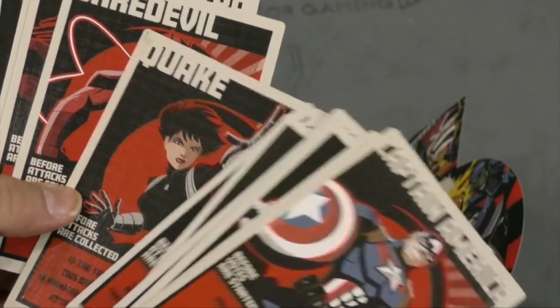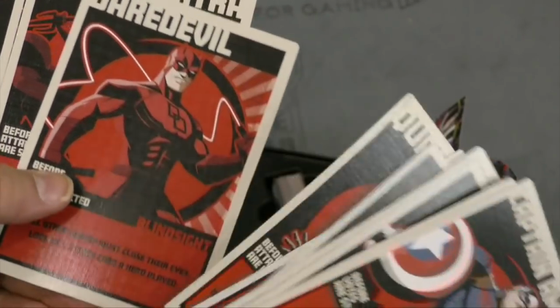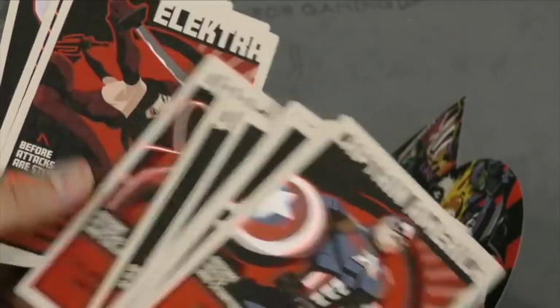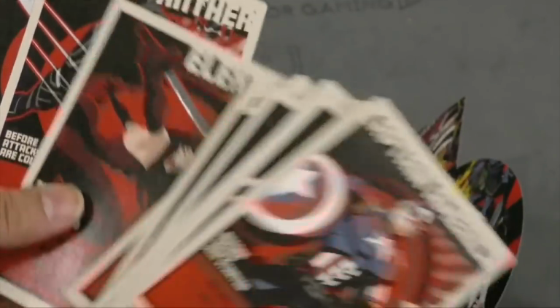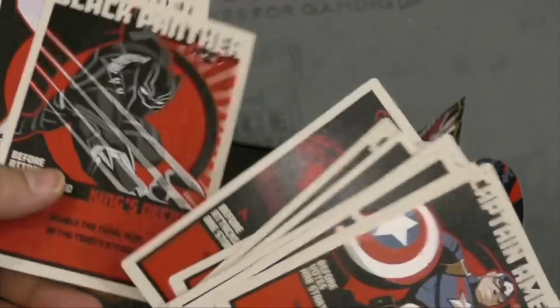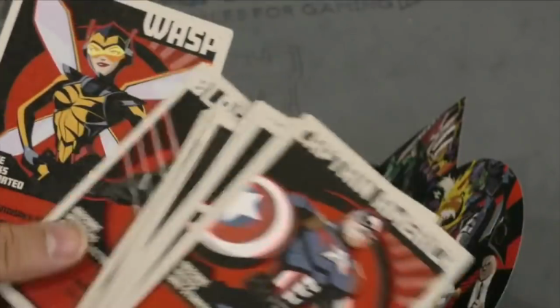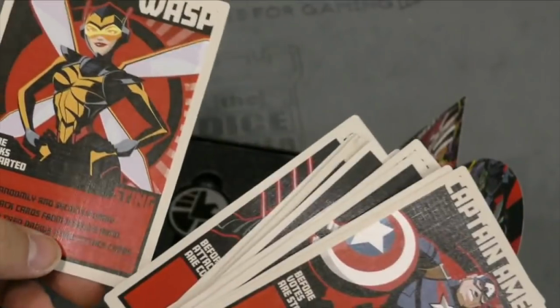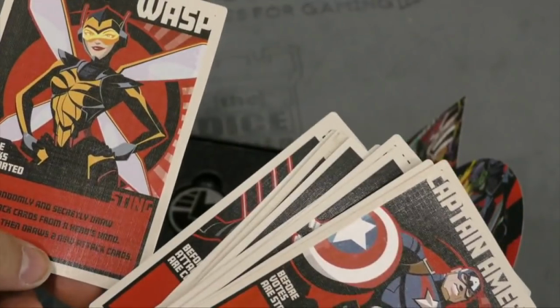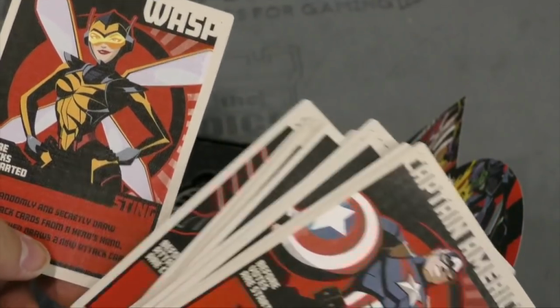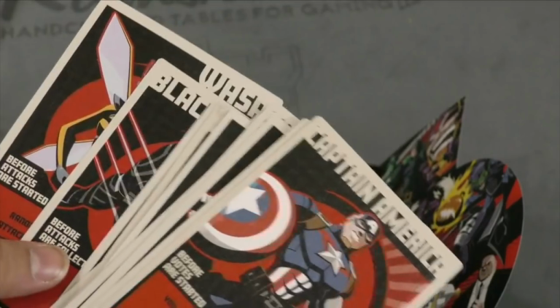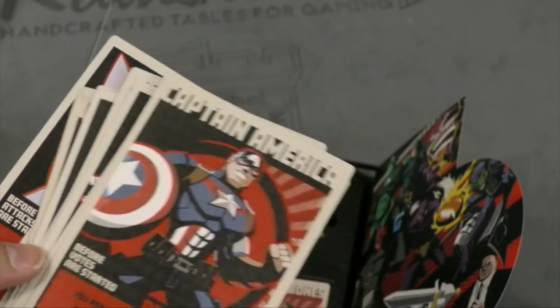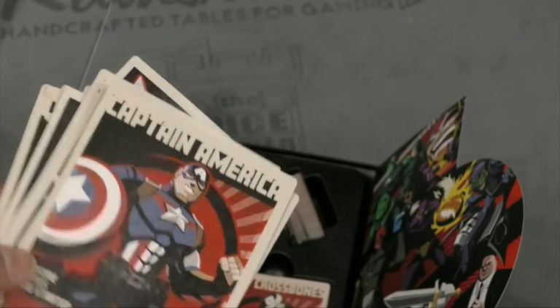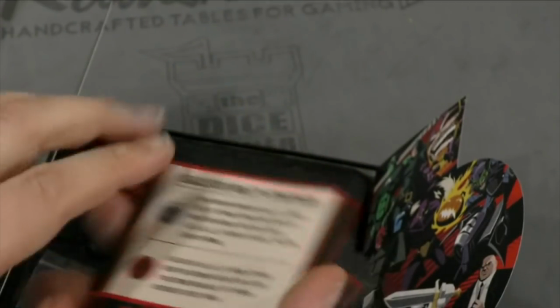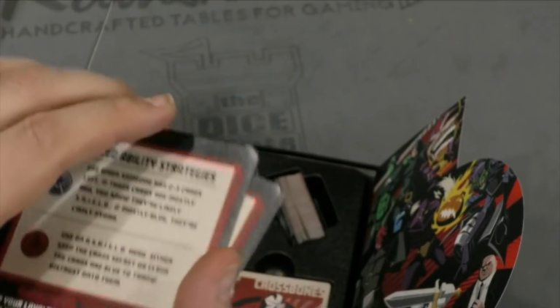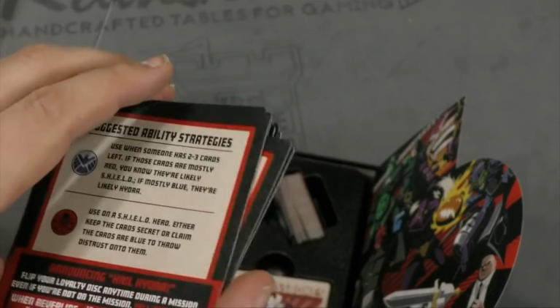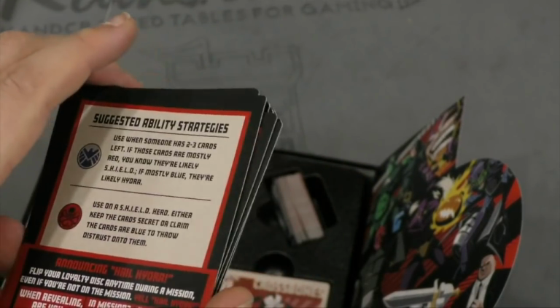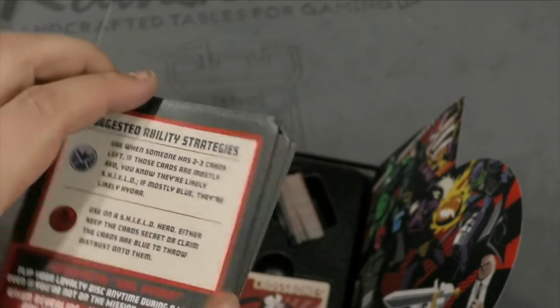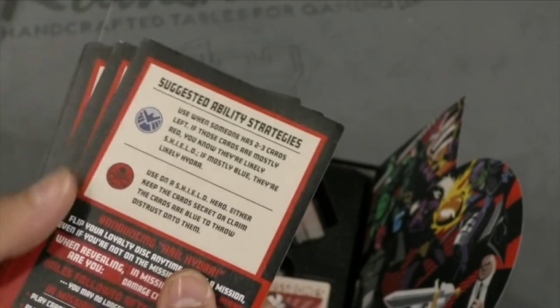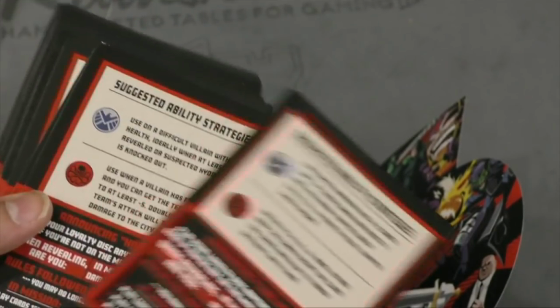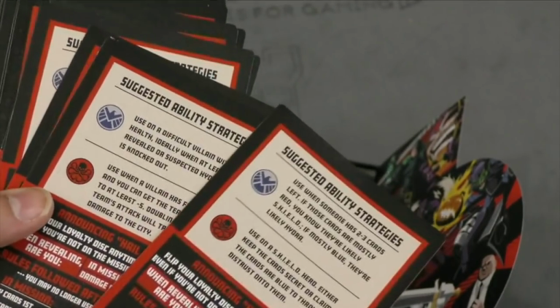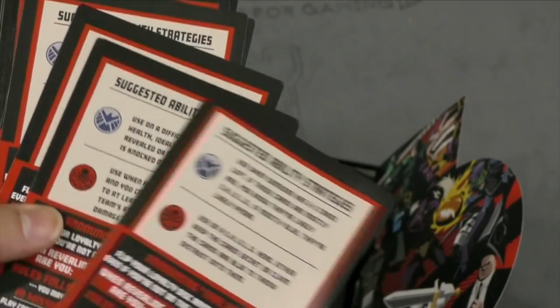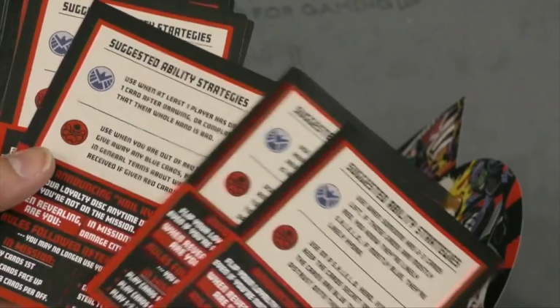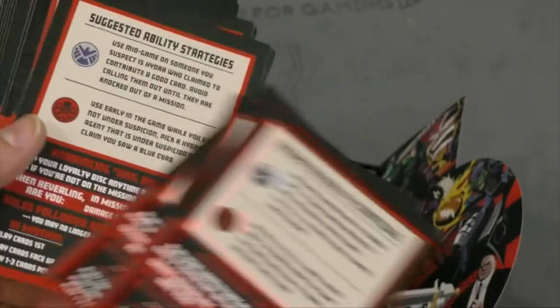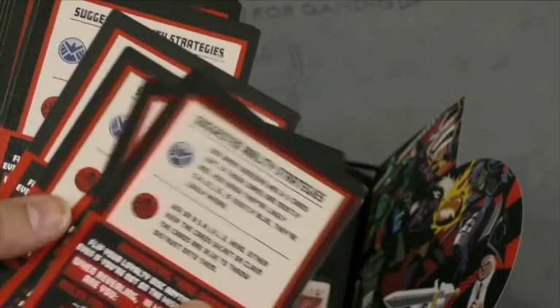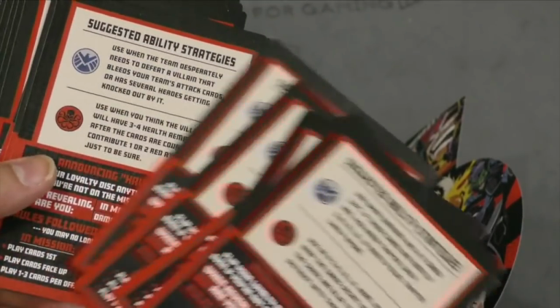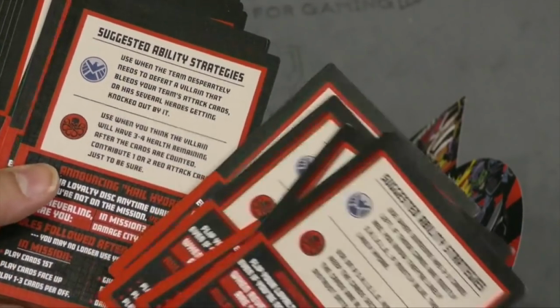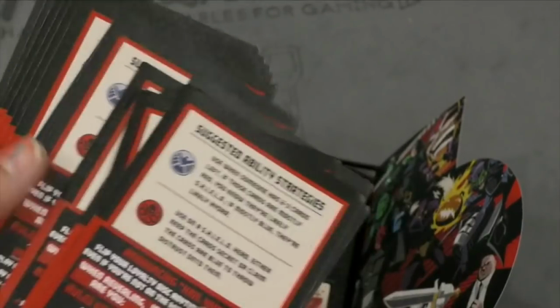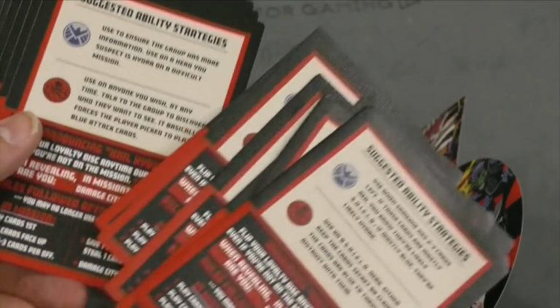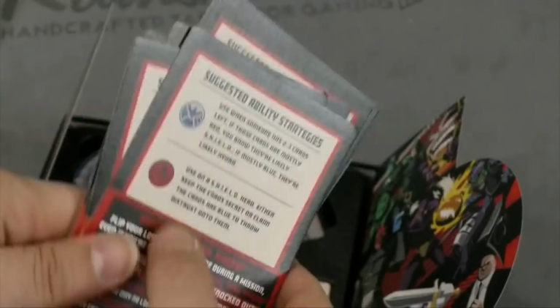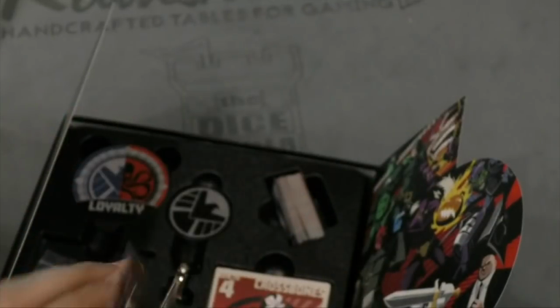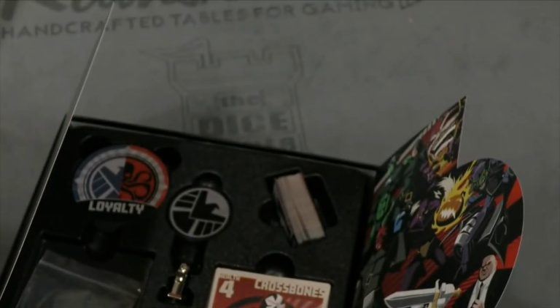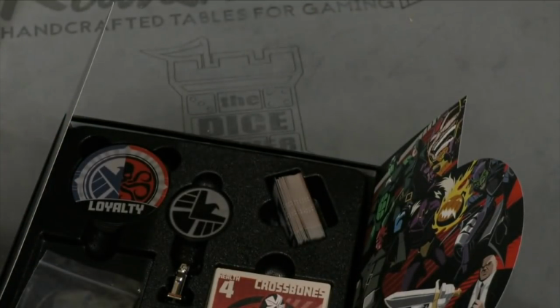Interesting. Daredevil, Electra, Black Panther, and Wasp. And on the back it tells you how to use your abilities. Well, that's really neat. I like that a lot.